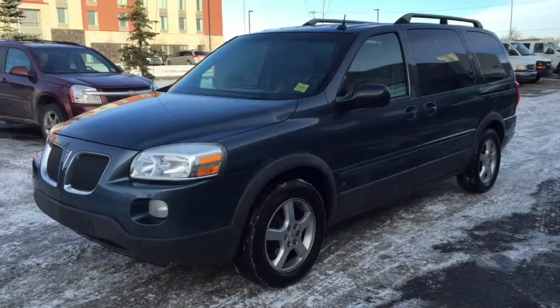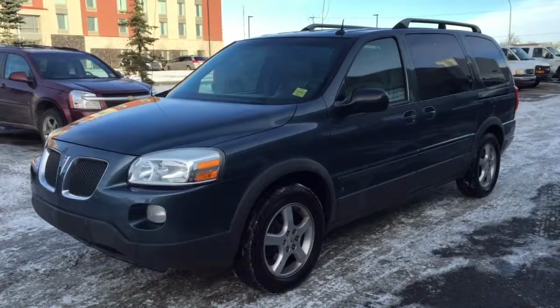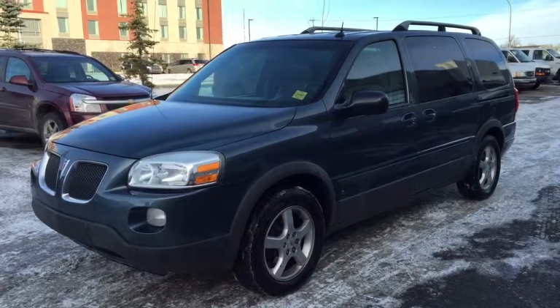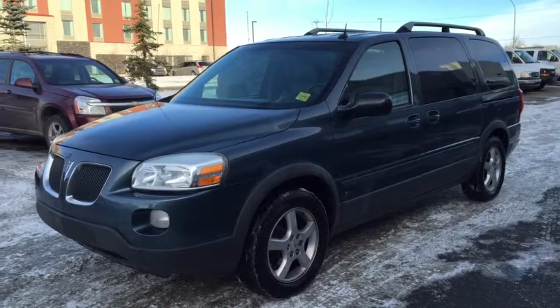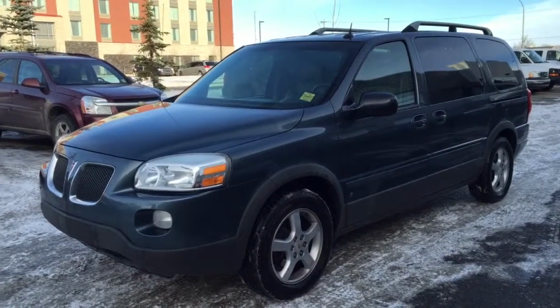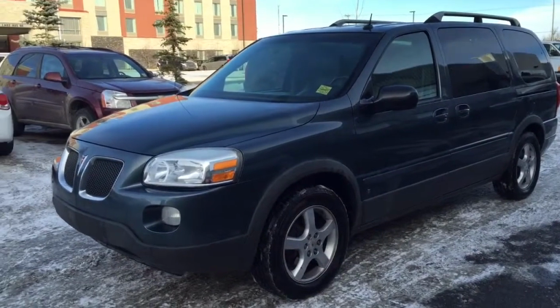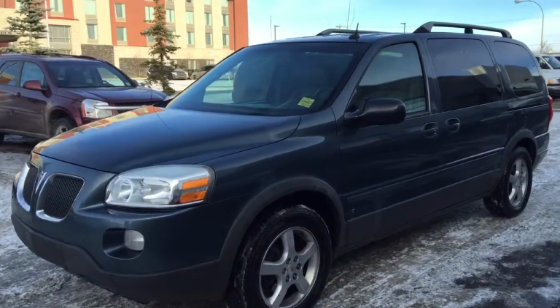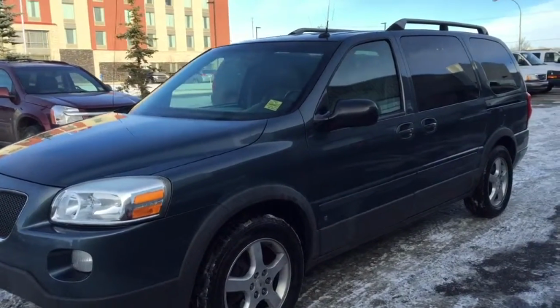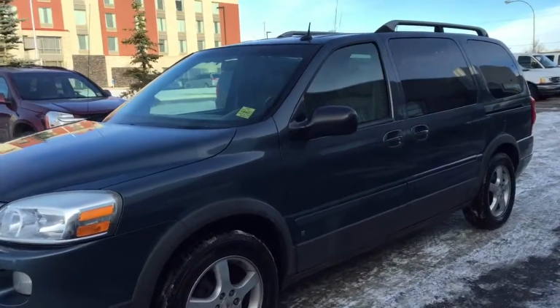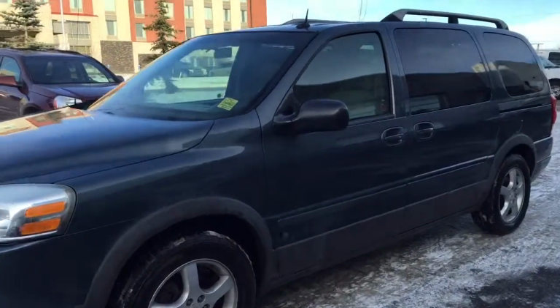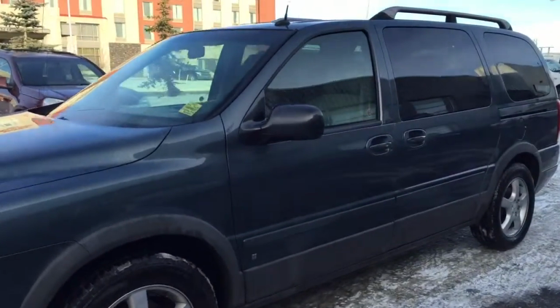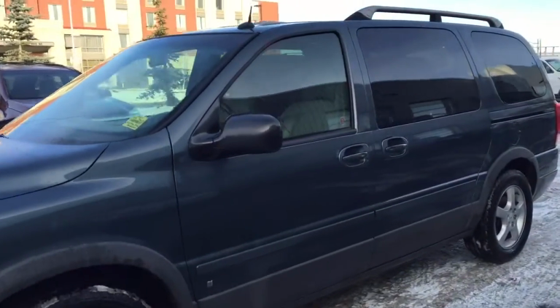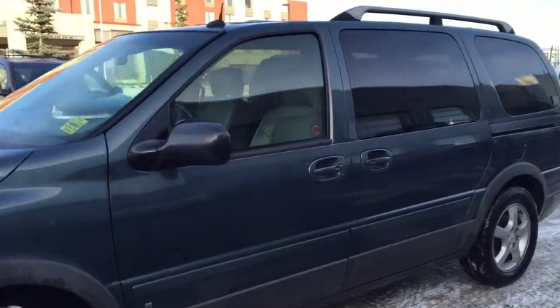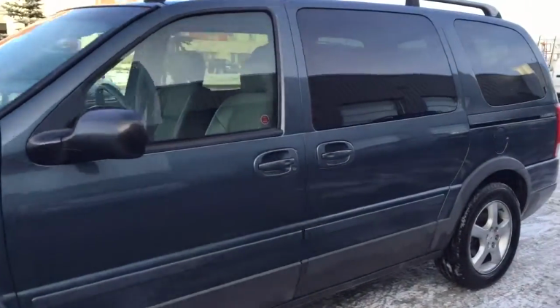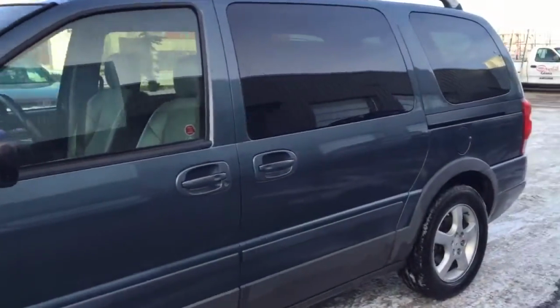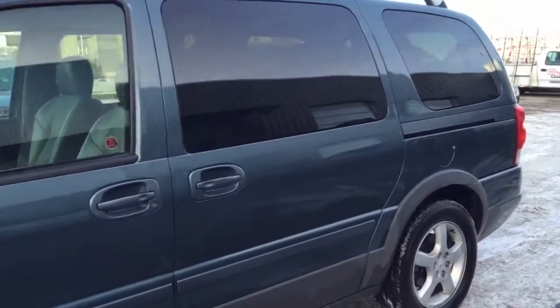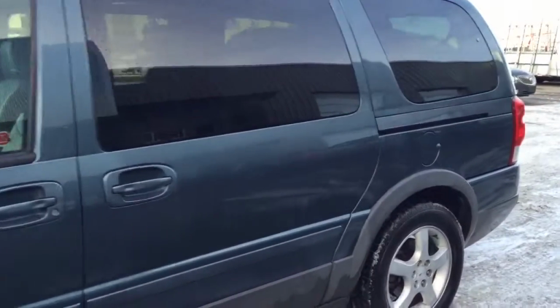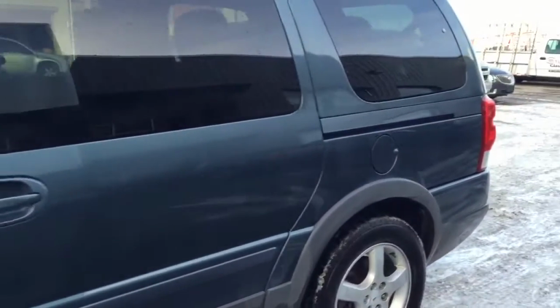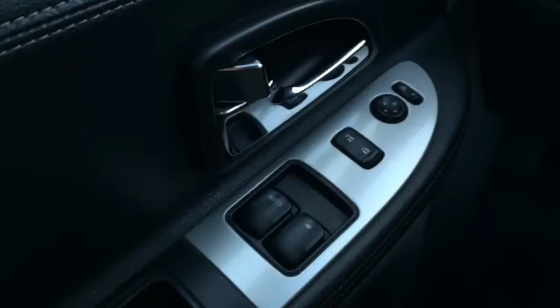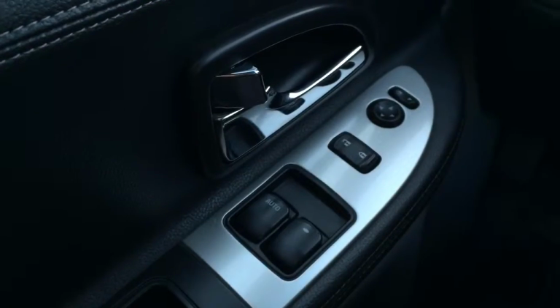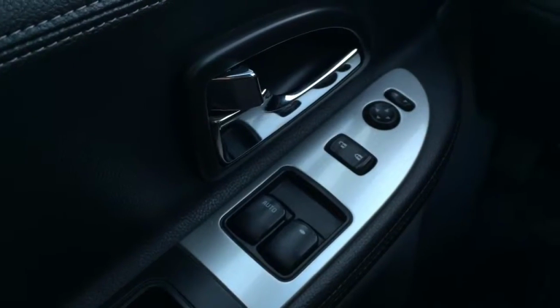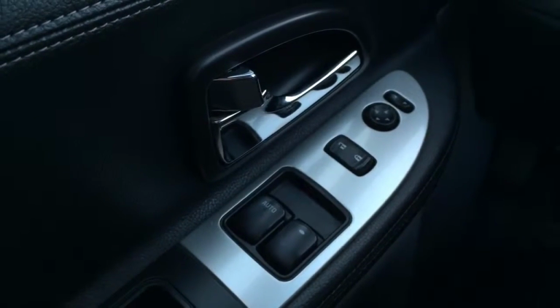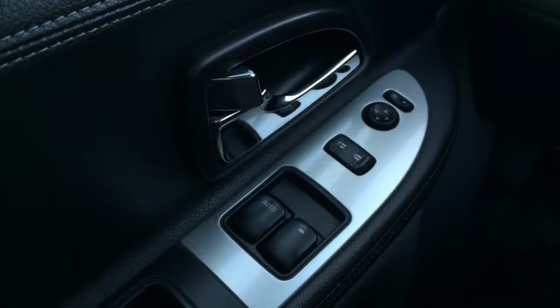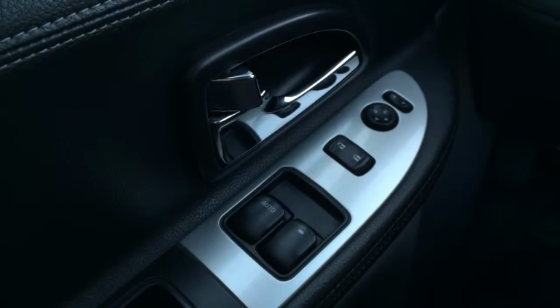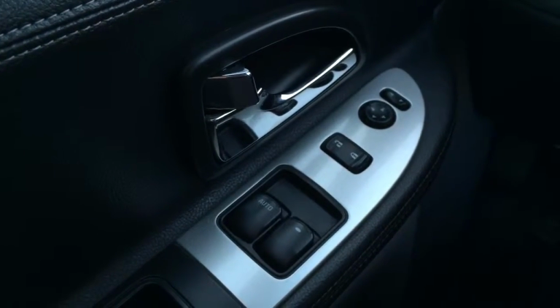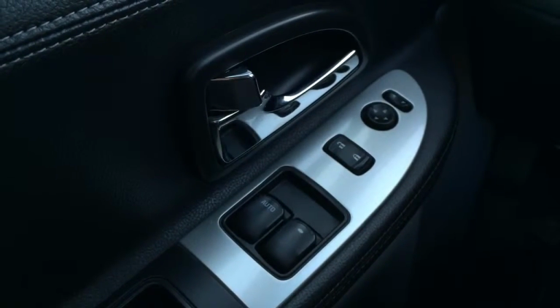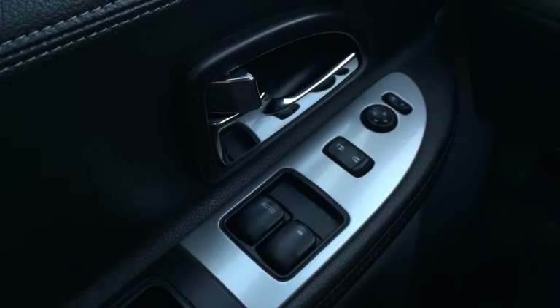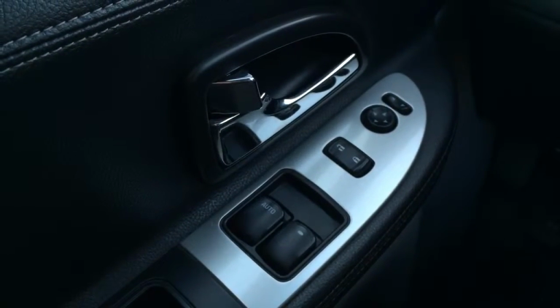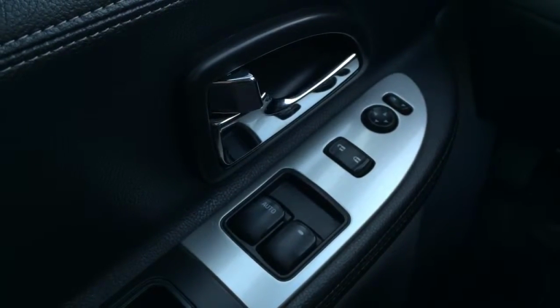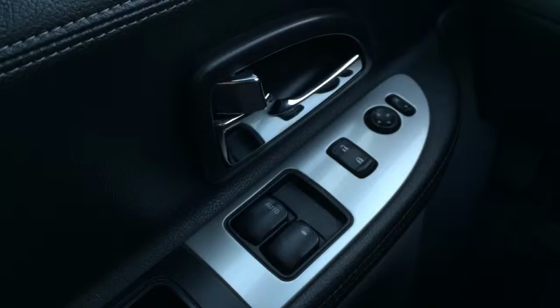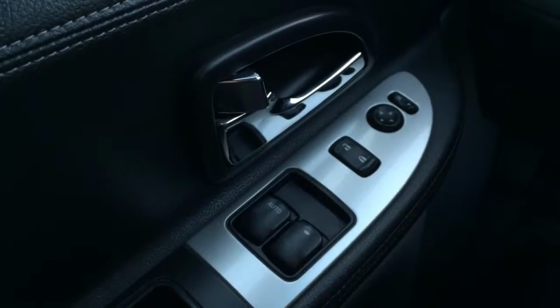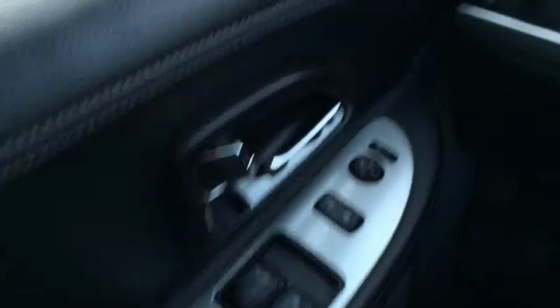Welcome to Davis Chevrolet. This is a pre-owned 2006 Pontiac Montana in the color blue. Some features include power seats, power windows, power locks, and power mirrors.